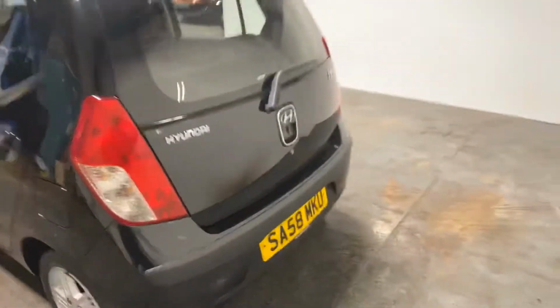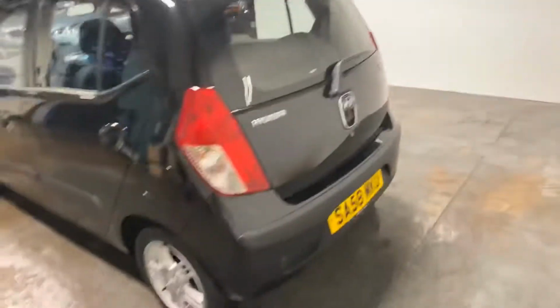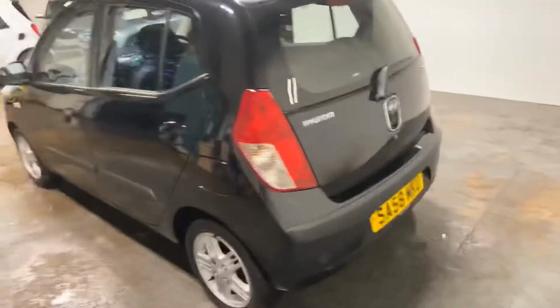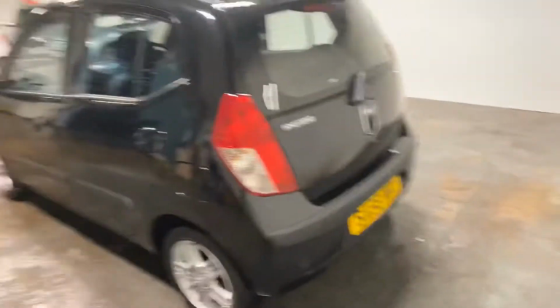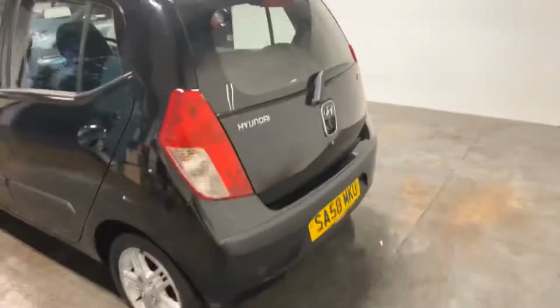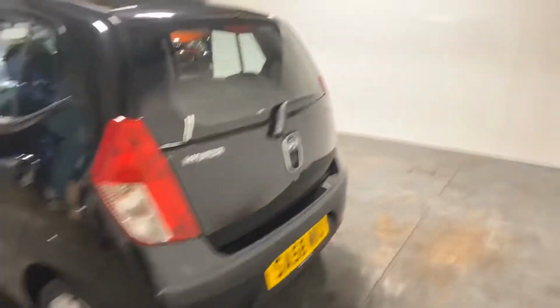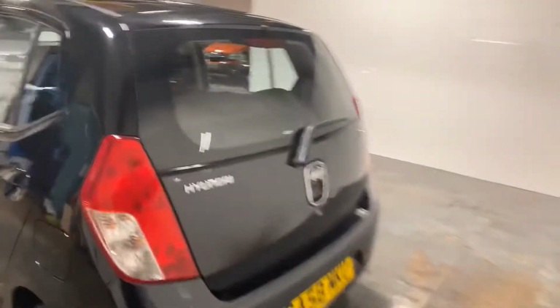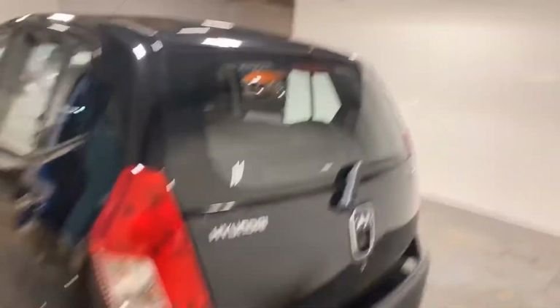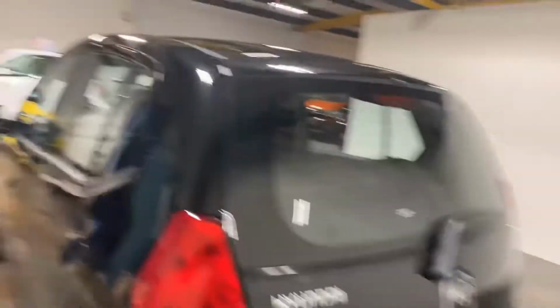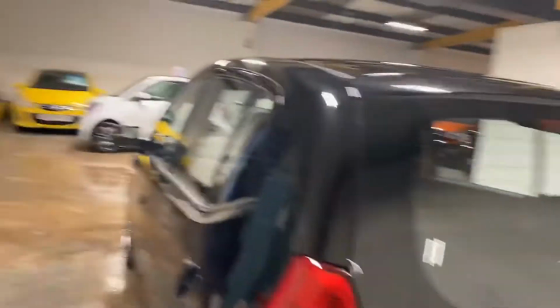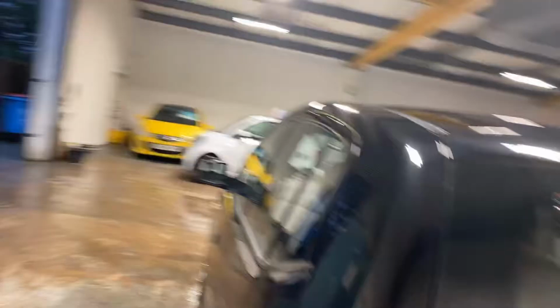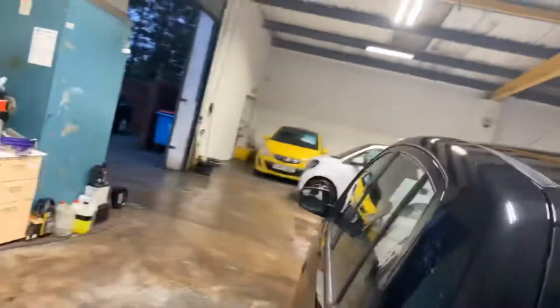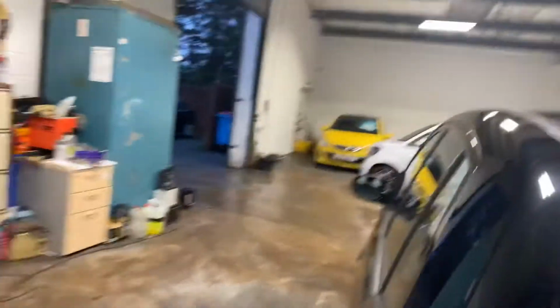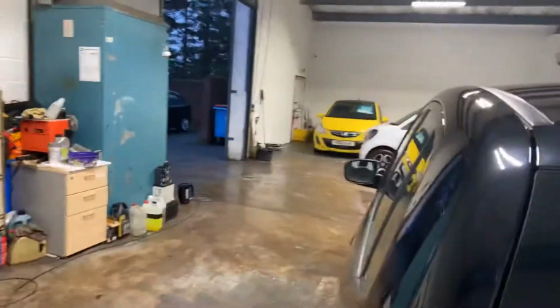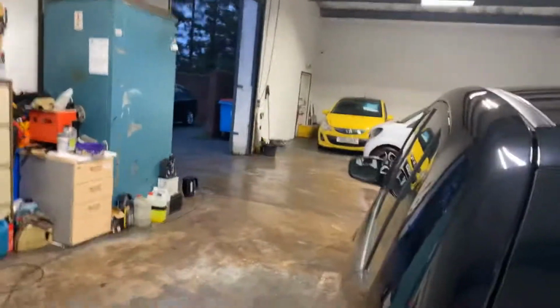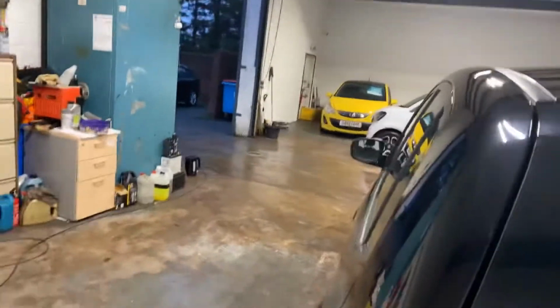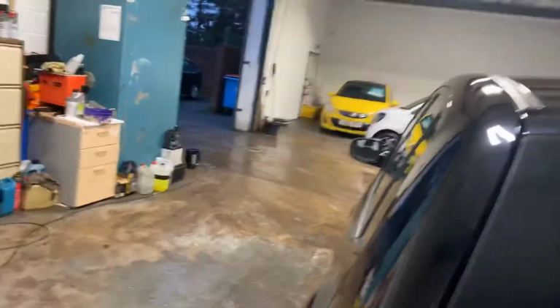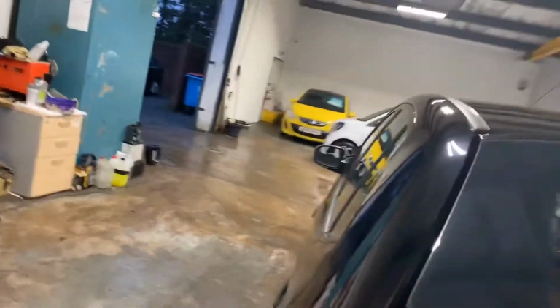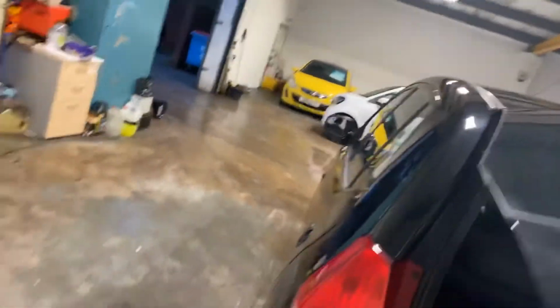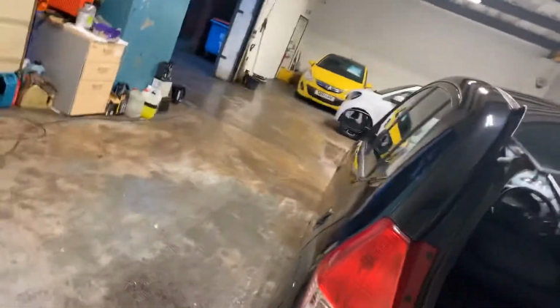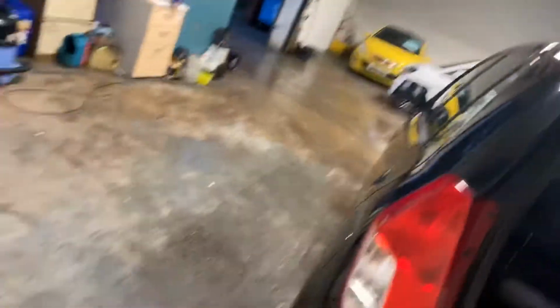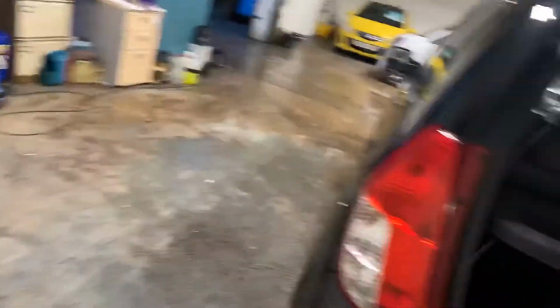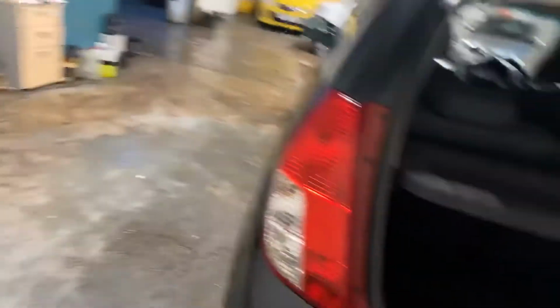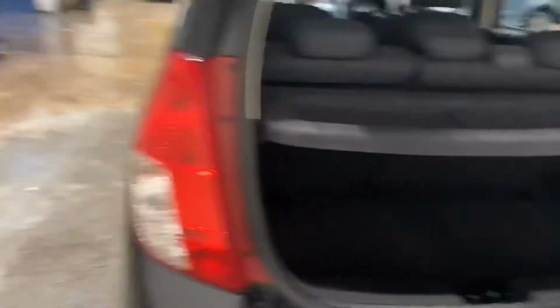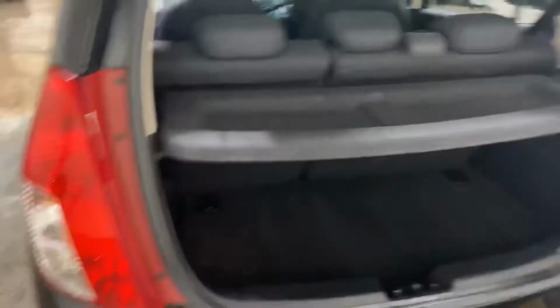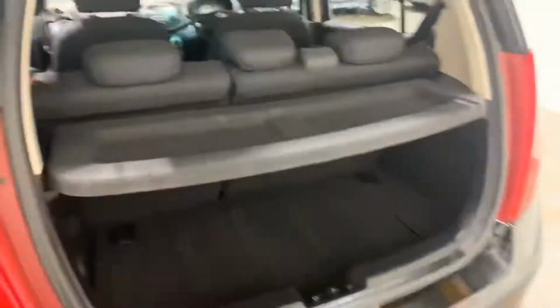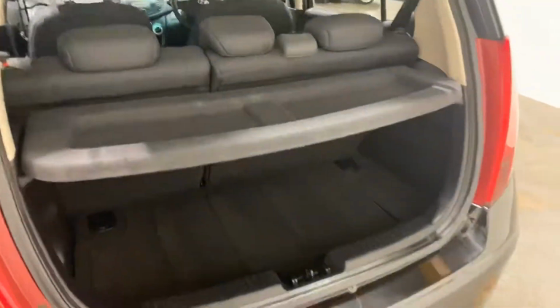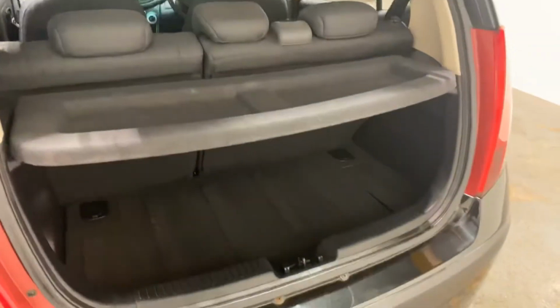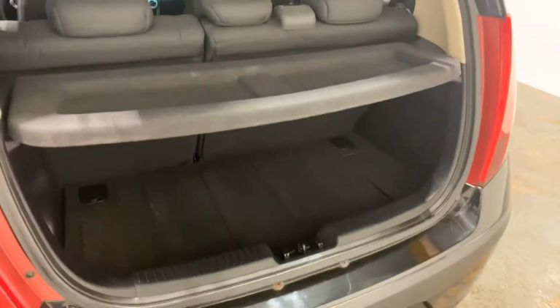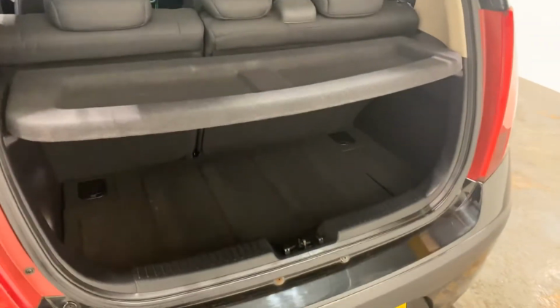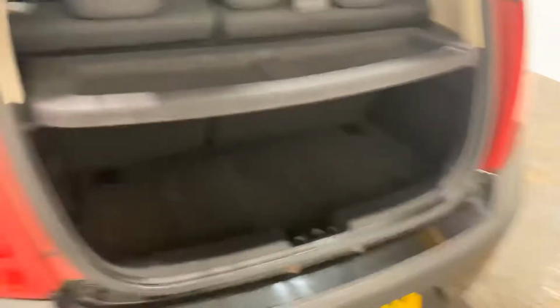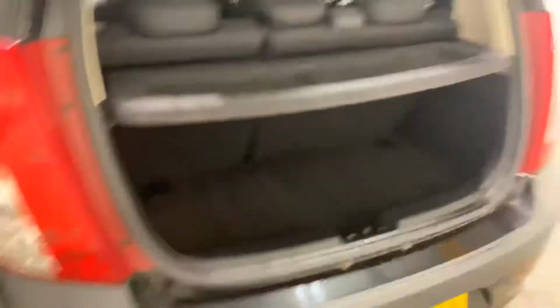Let me show you this — there is your boot in there.